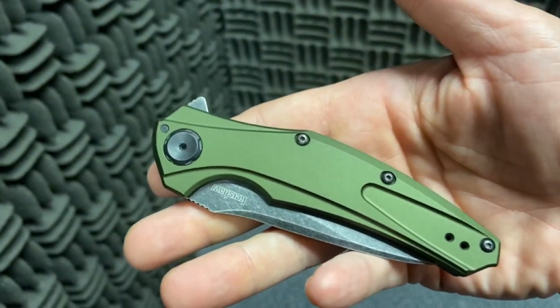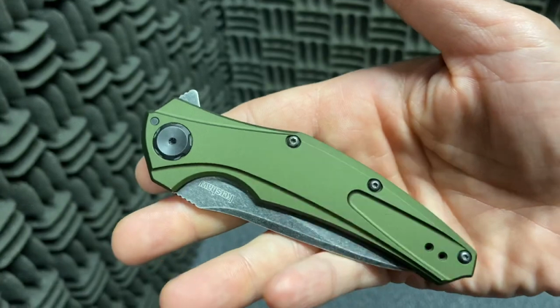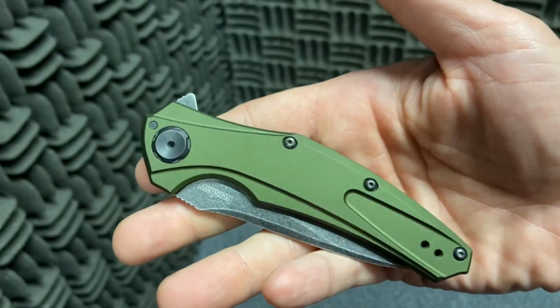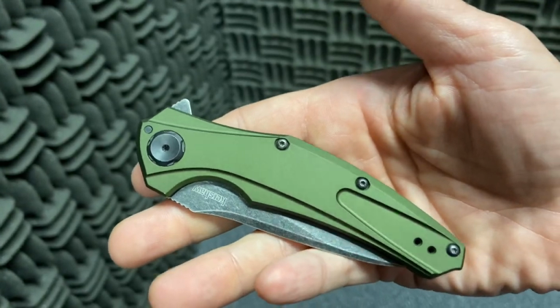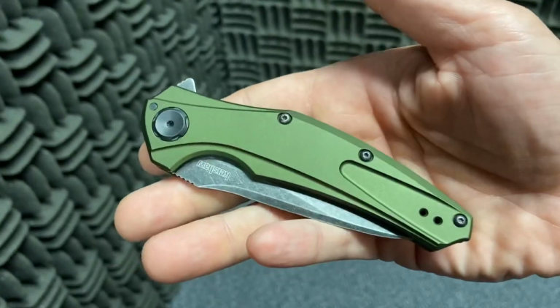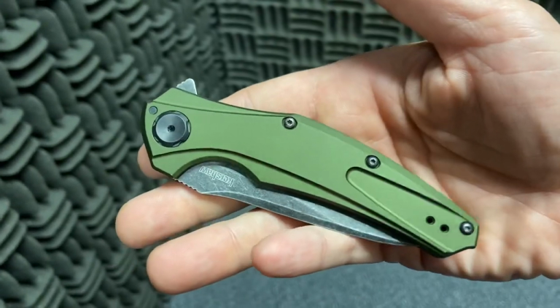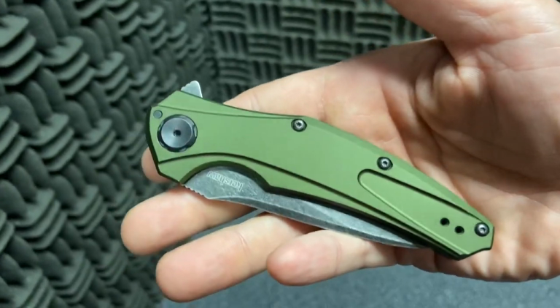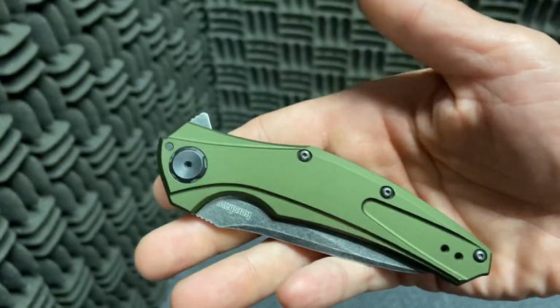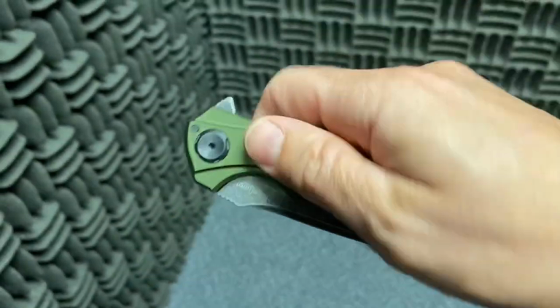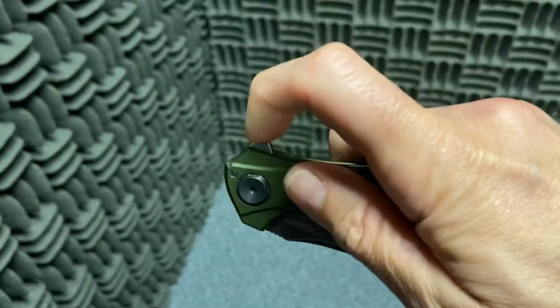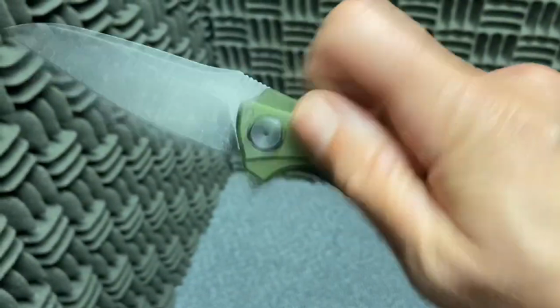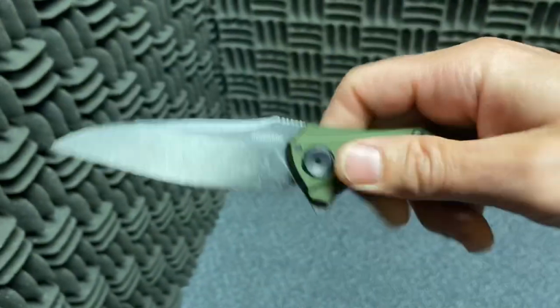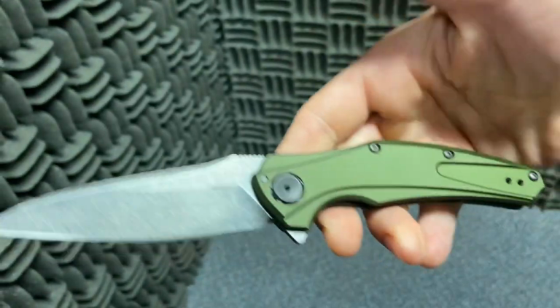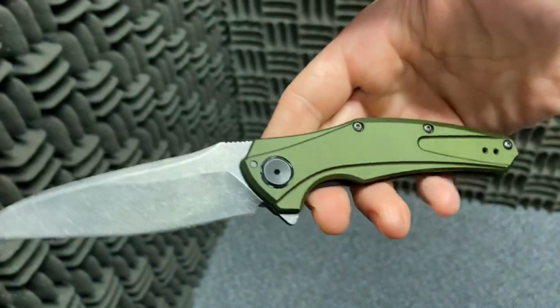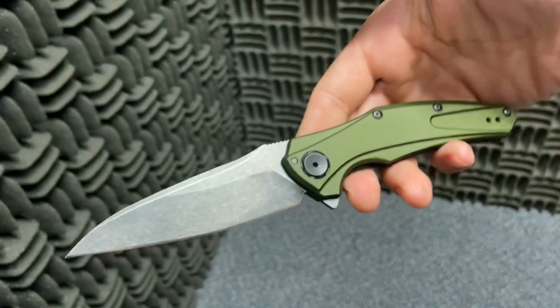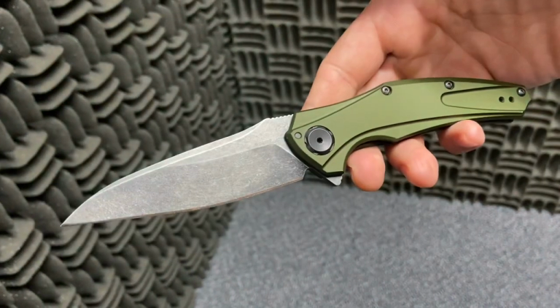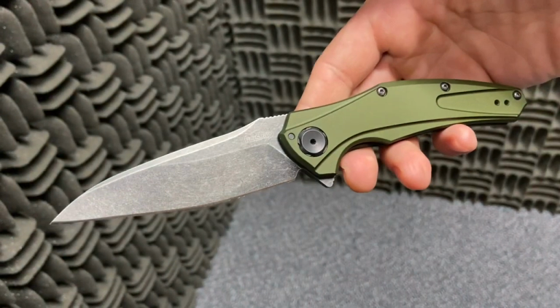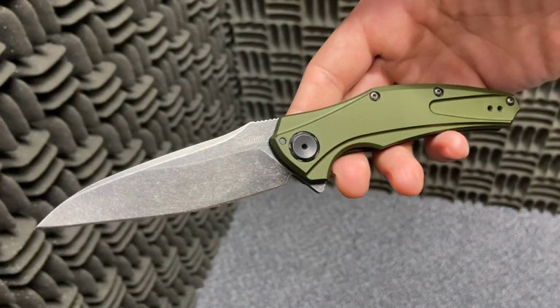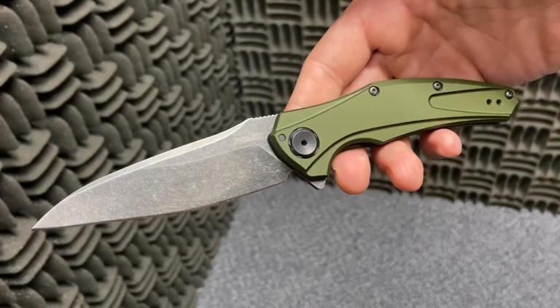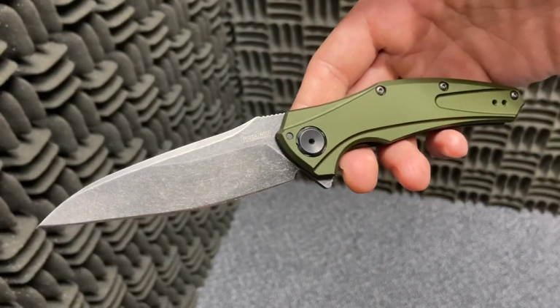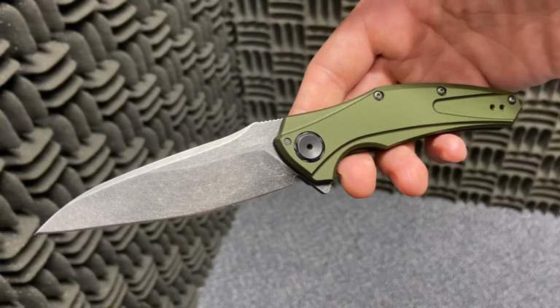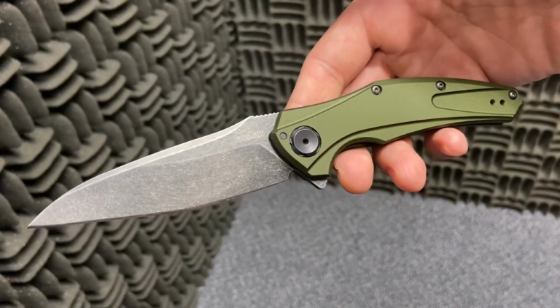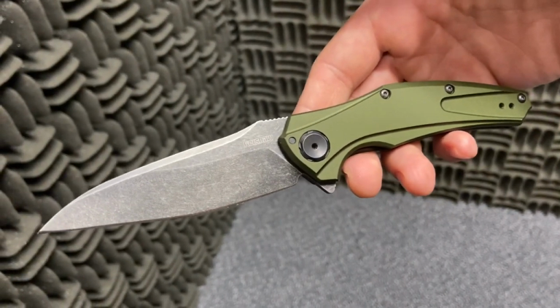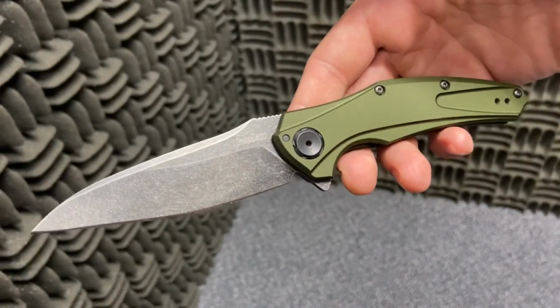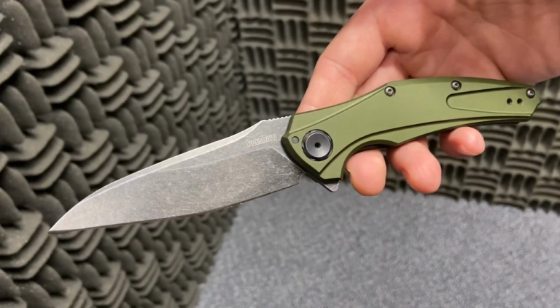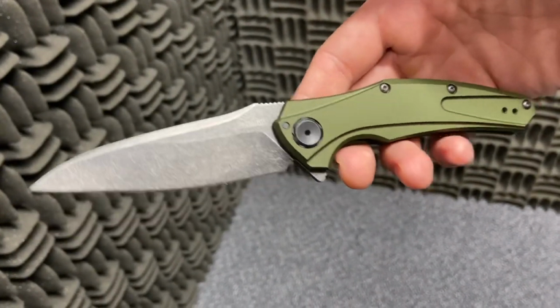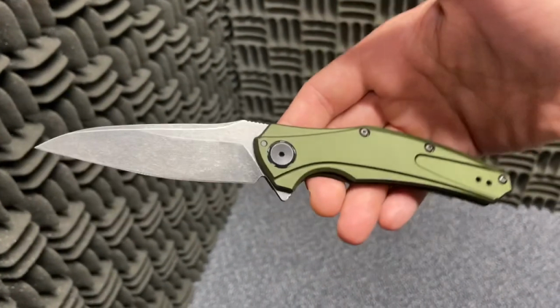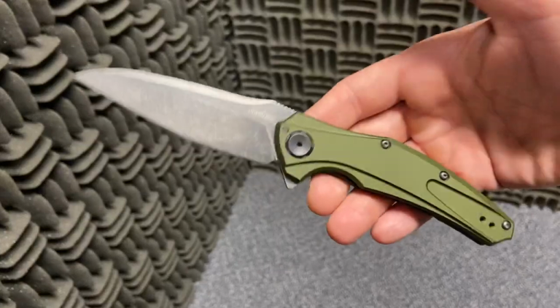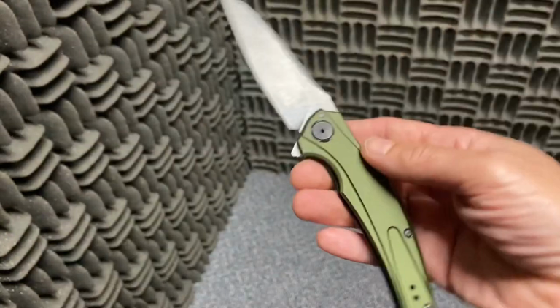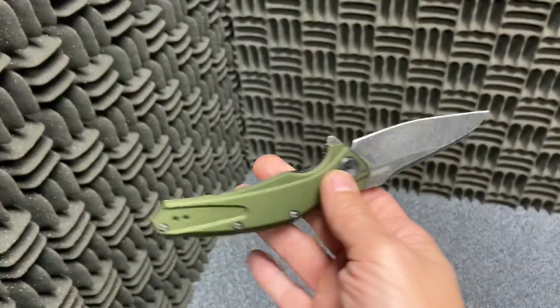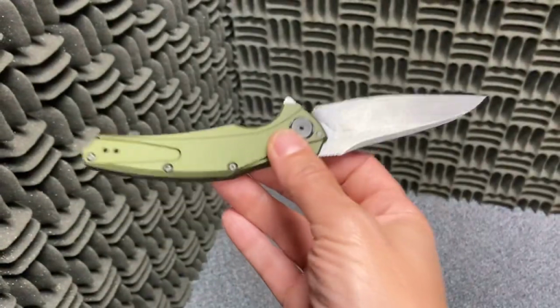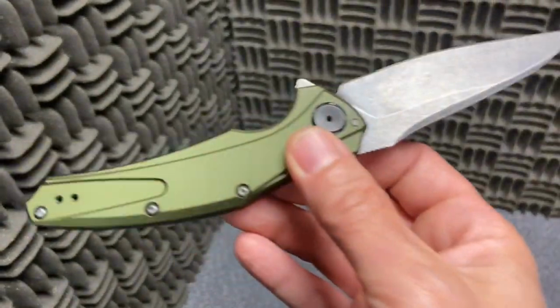Definitely worth noting because it is a great knife, and I am a collector of ZTs. I have an 0806 or something like that, and this fits so beautifully into that canon.